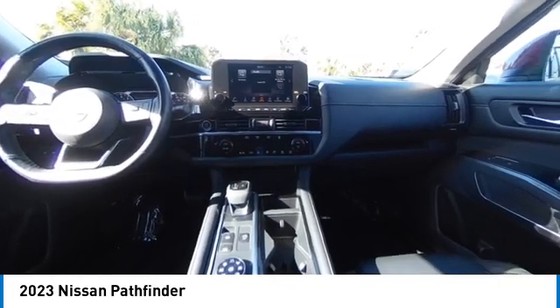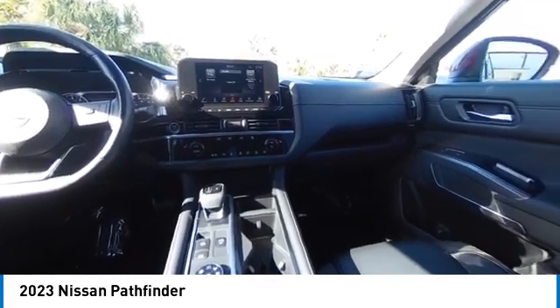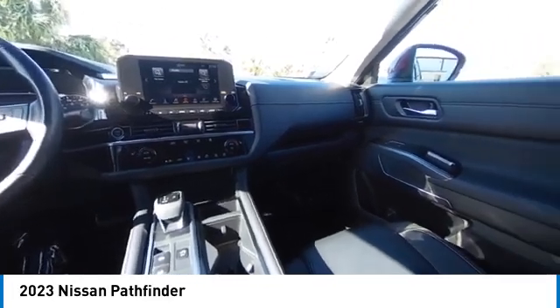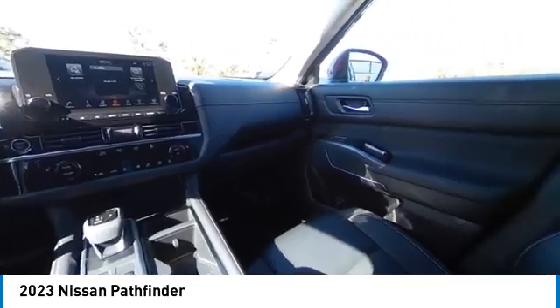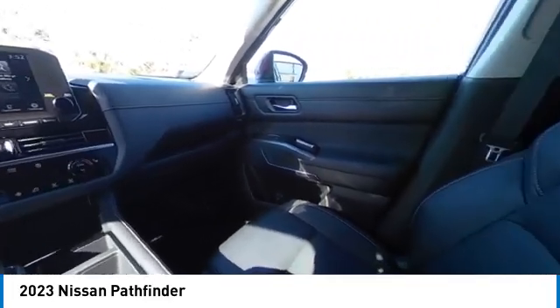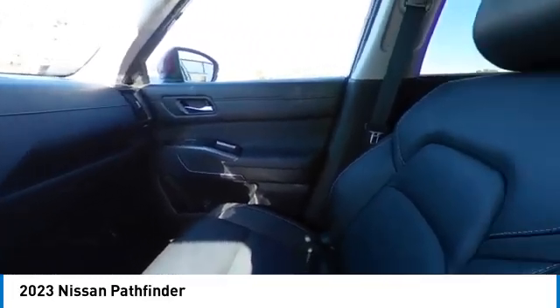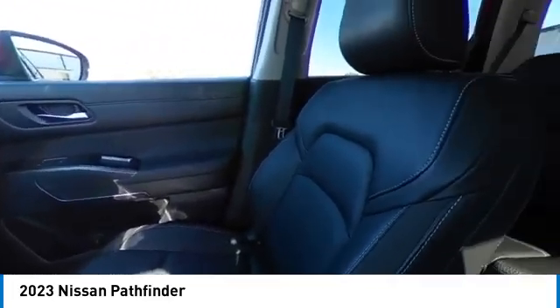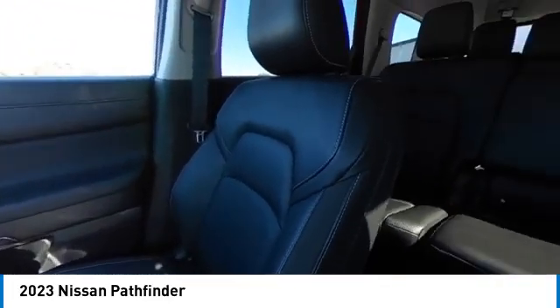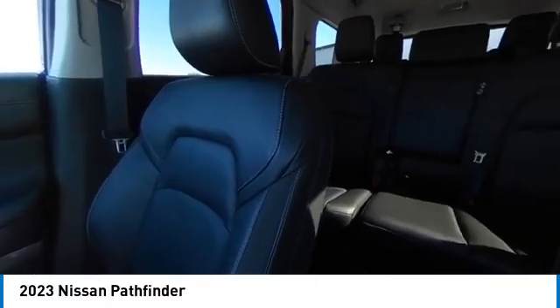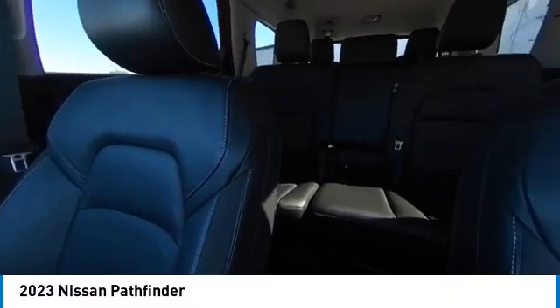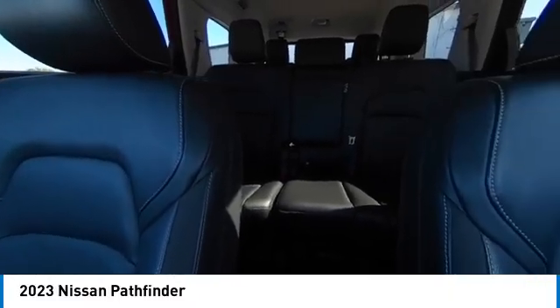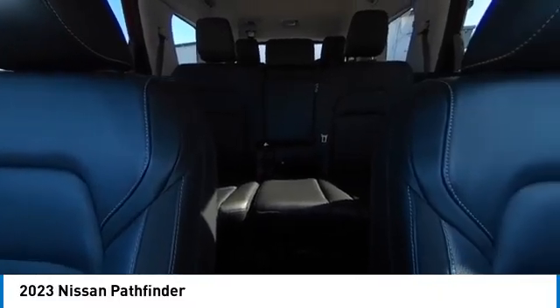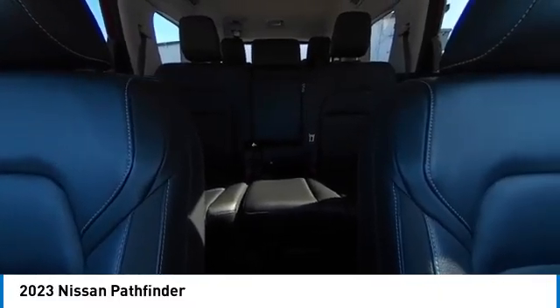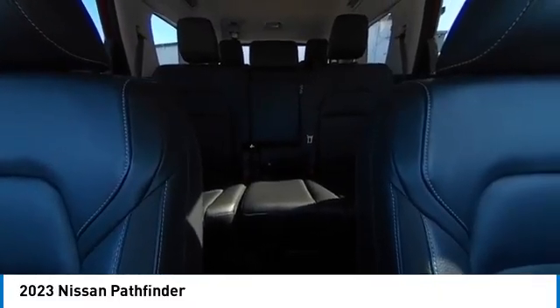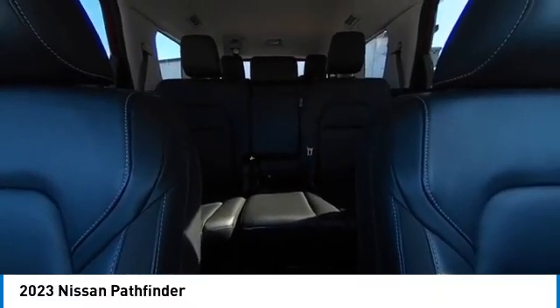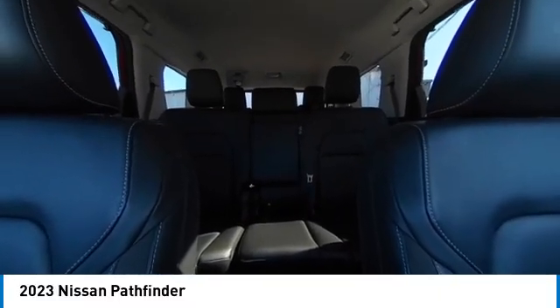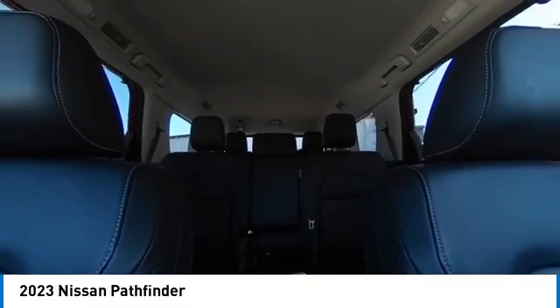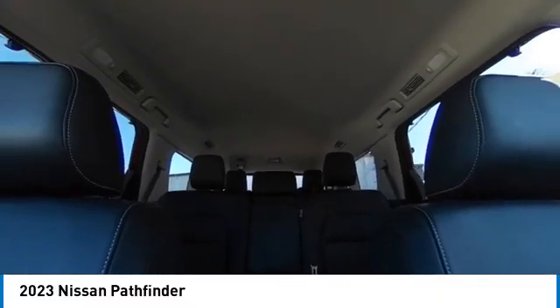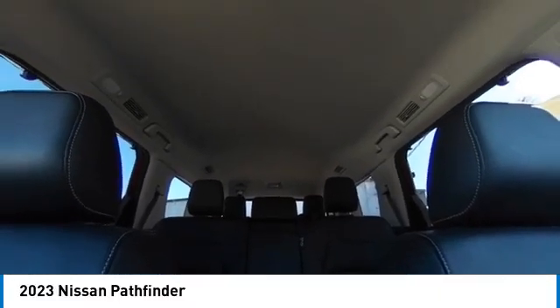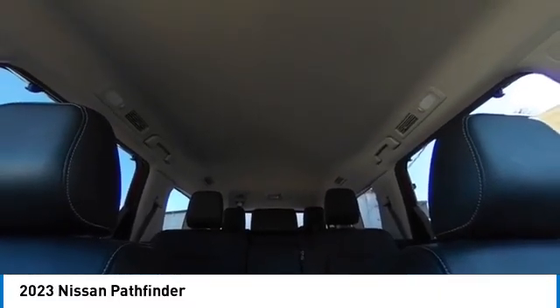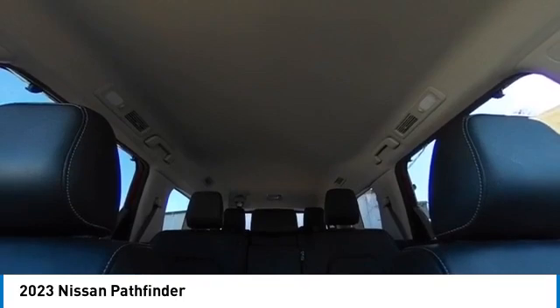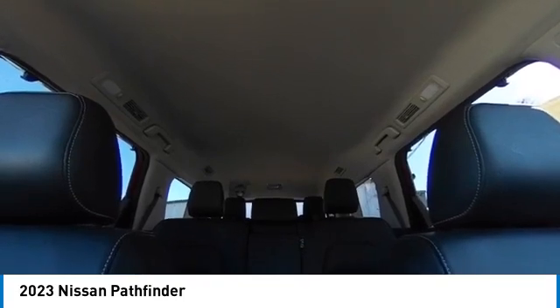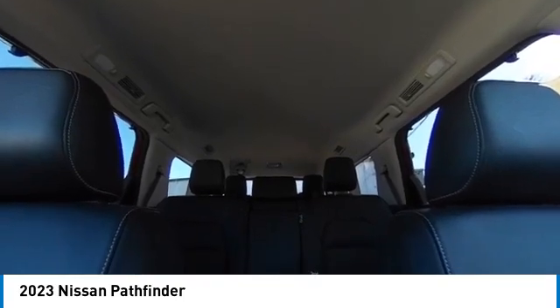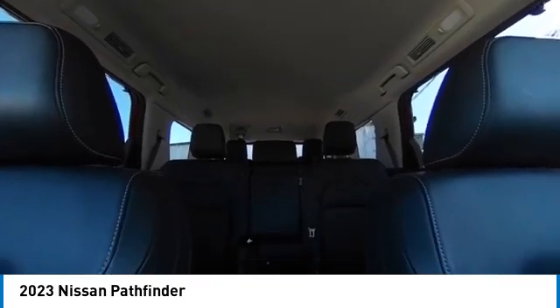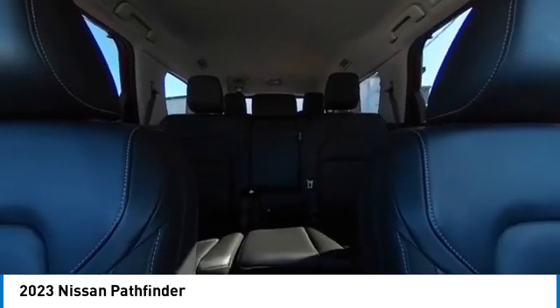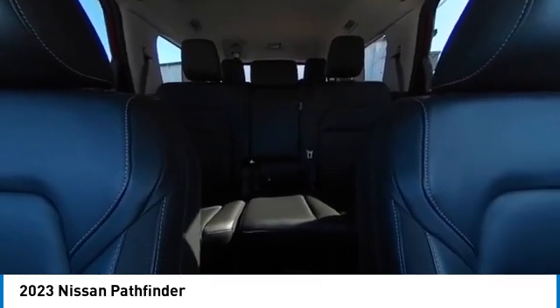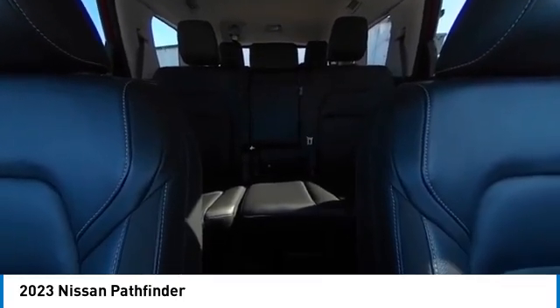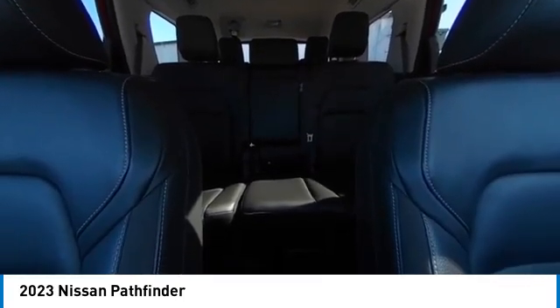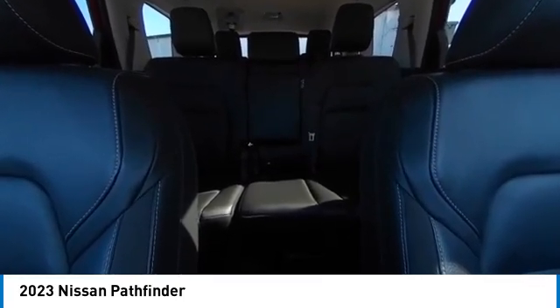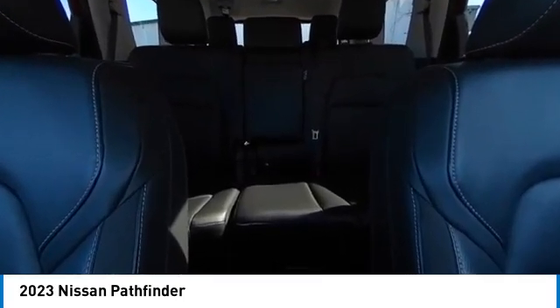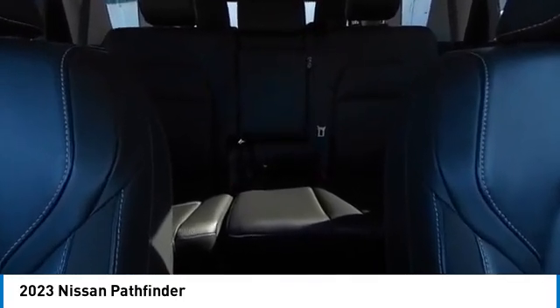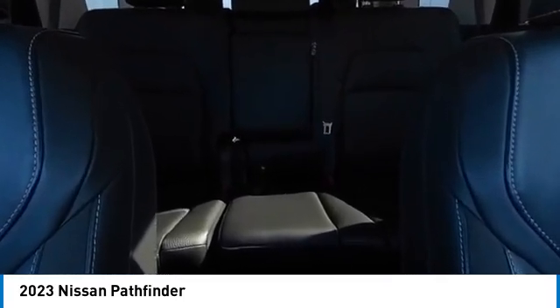Rear spoiler, heated mirrors, alloy wheels, power liftgate, brake assist, remote keyless entry, speed control, four-wheel disc brakes, integrated turn signal mirrors, electronic stability control.